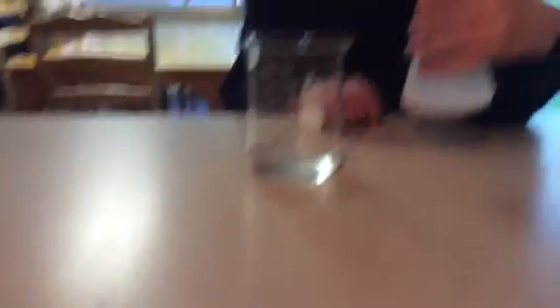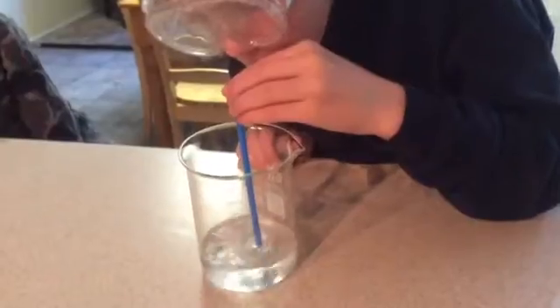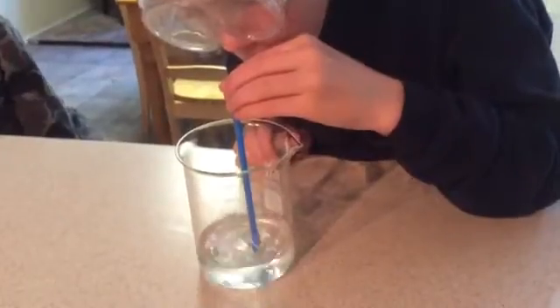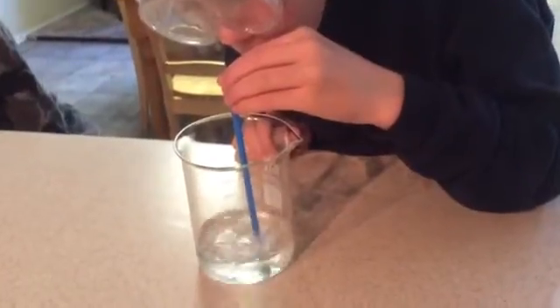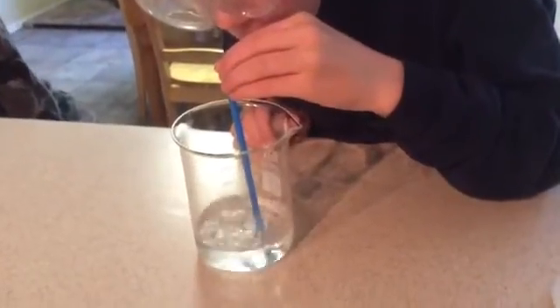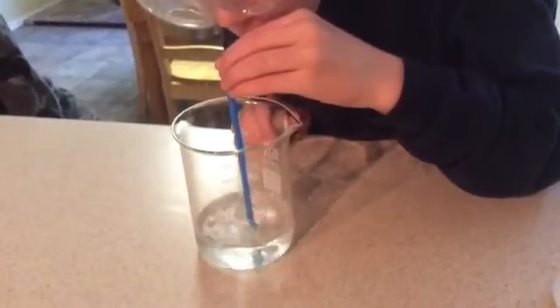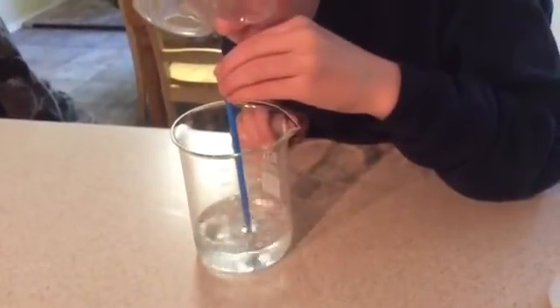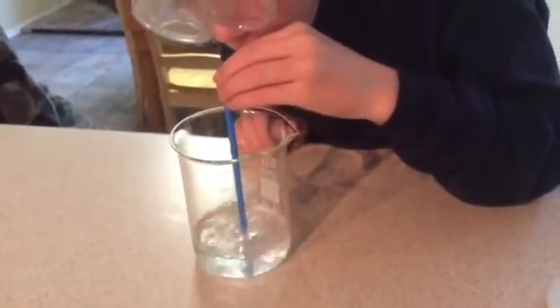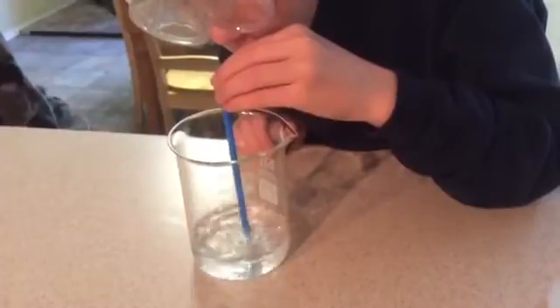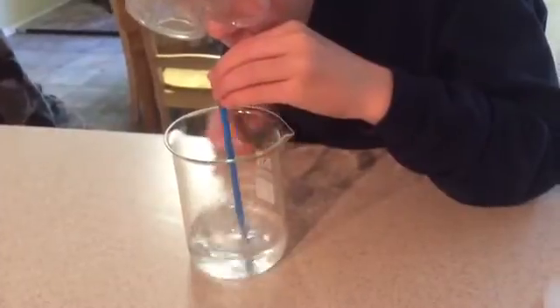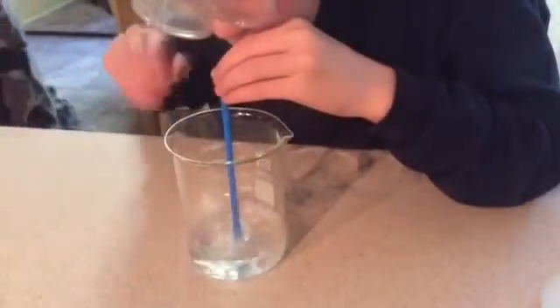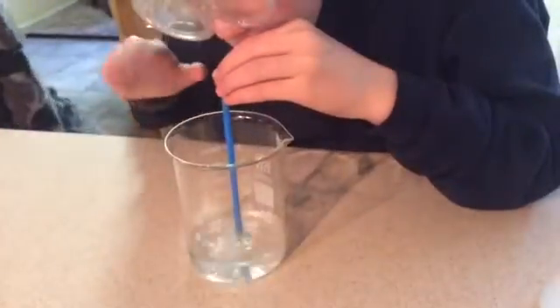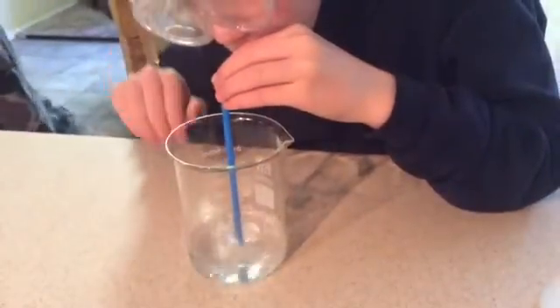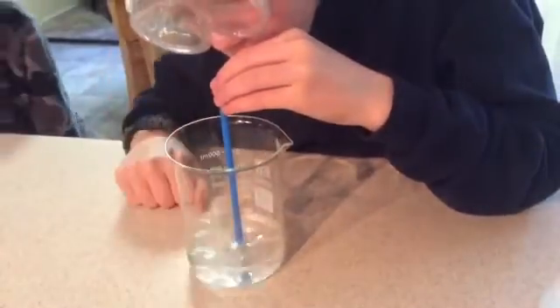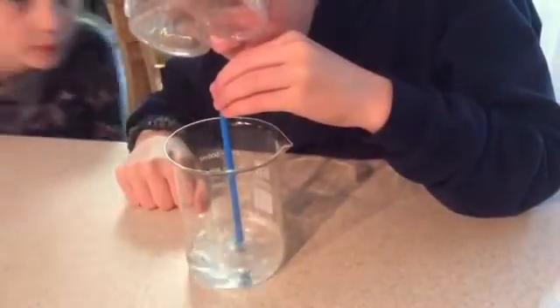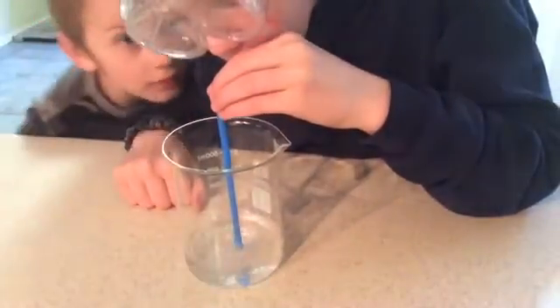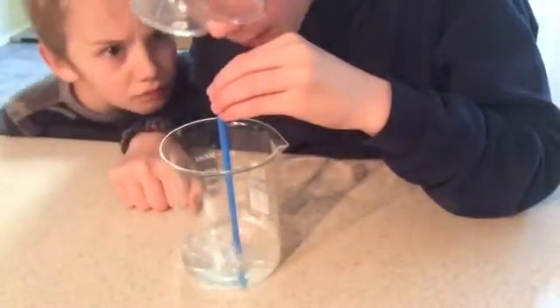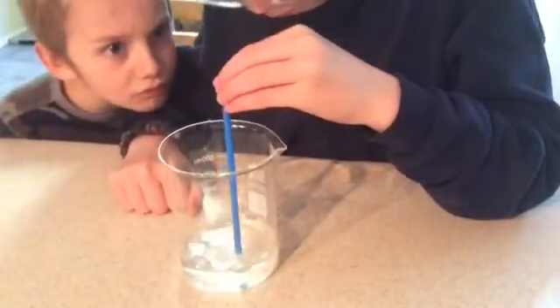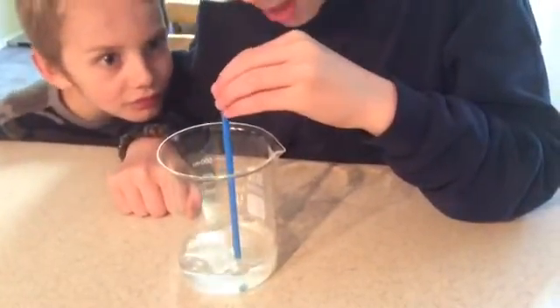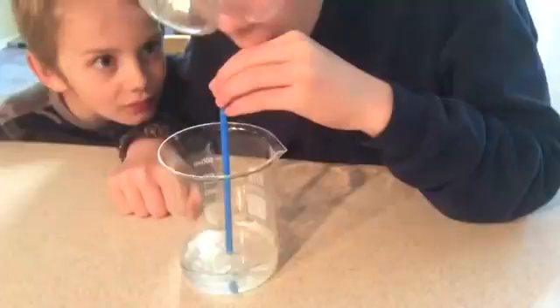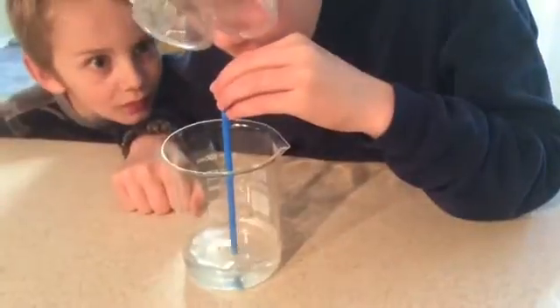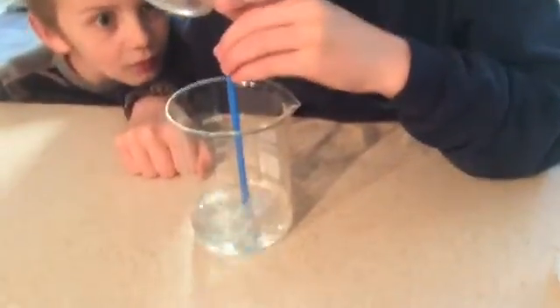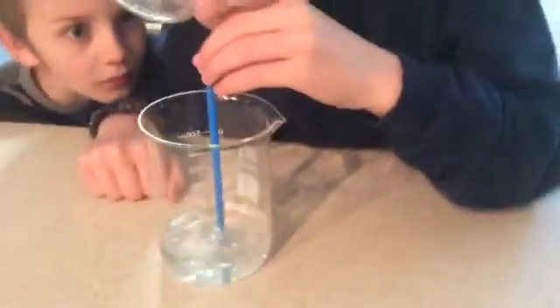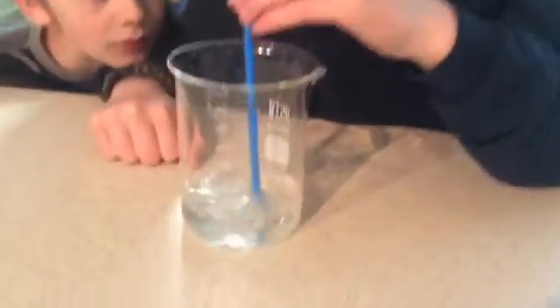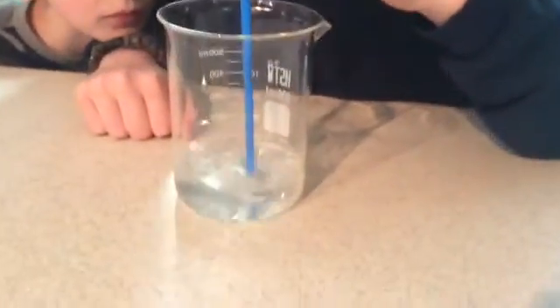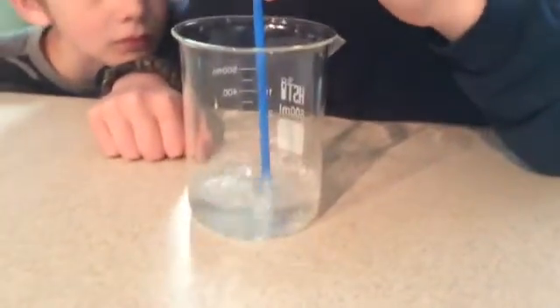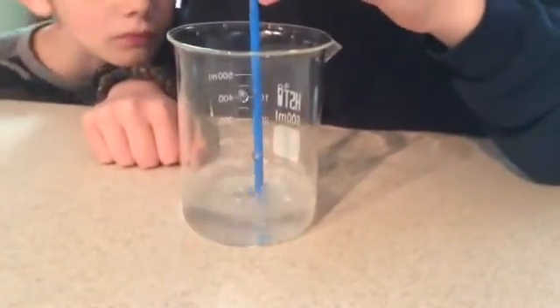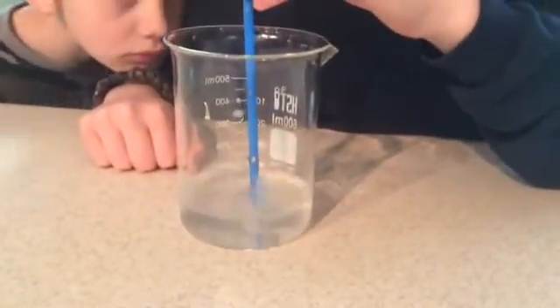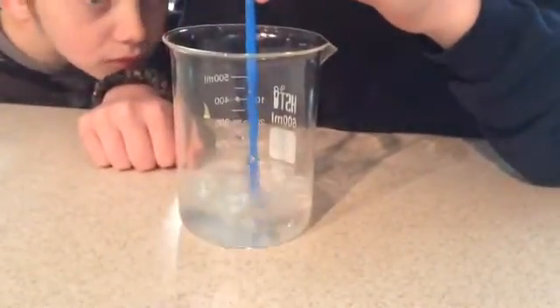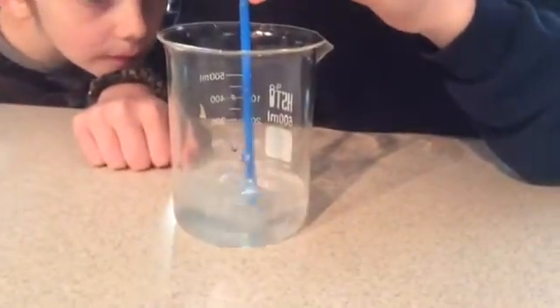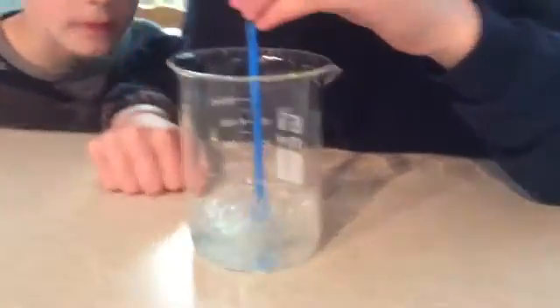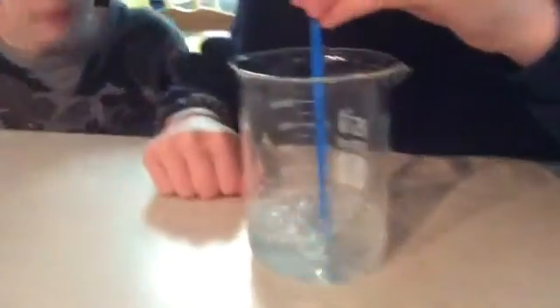Okay, so this is lime water and it's an indicator for carbon dioxide. Isaac is breathing into the water and his breath, of course, has carbon dioxide in it. And we should be able to see the lime water get a little cloudy.